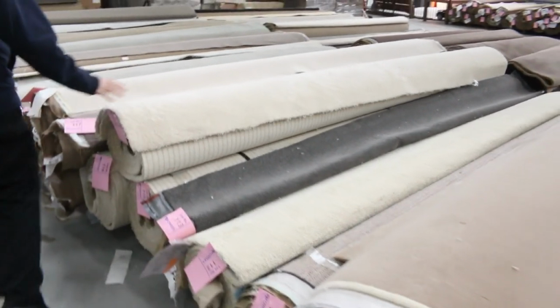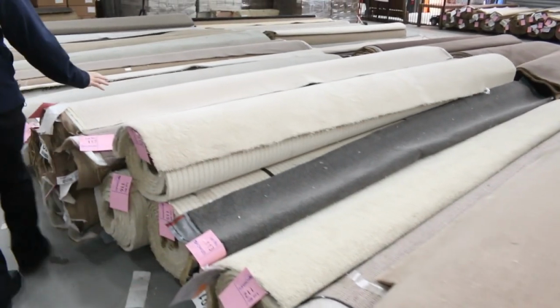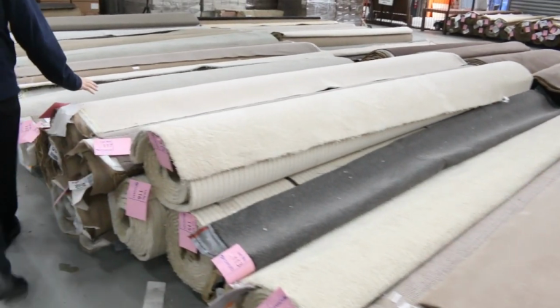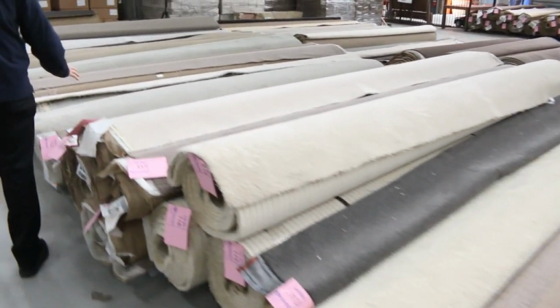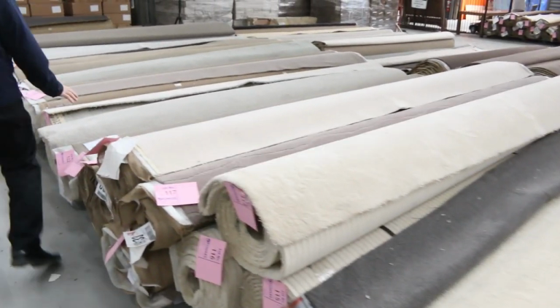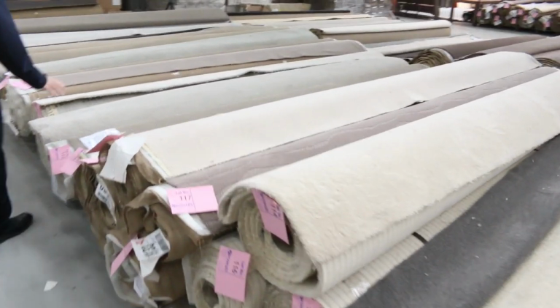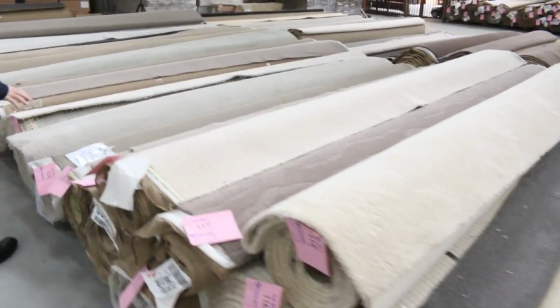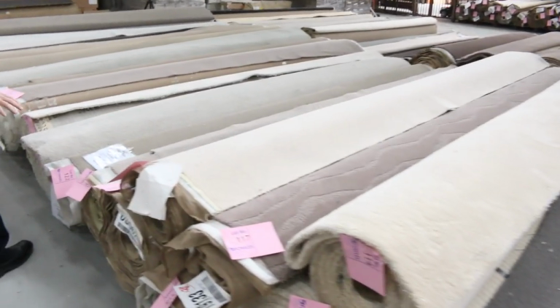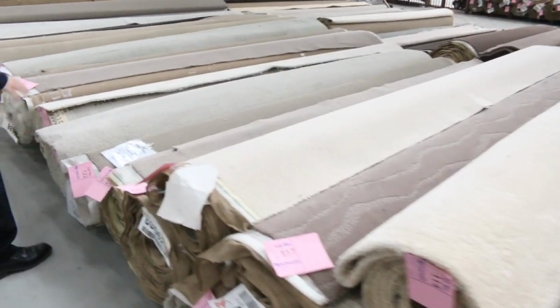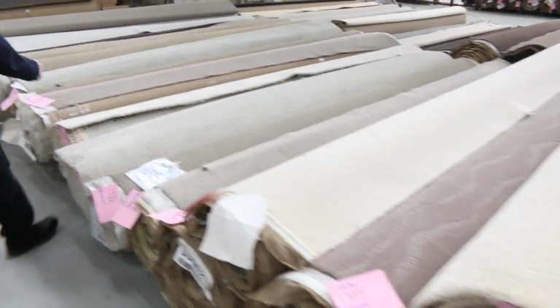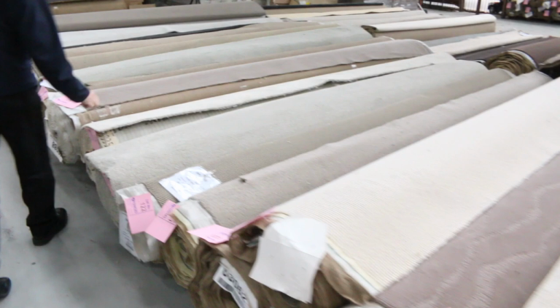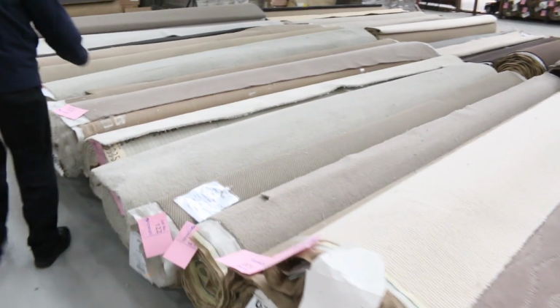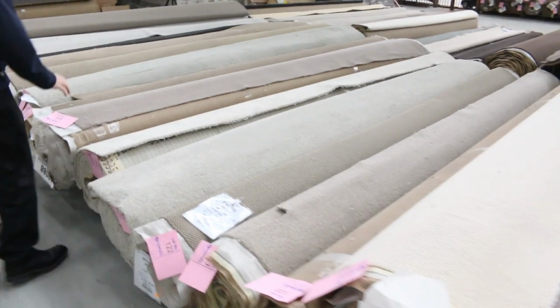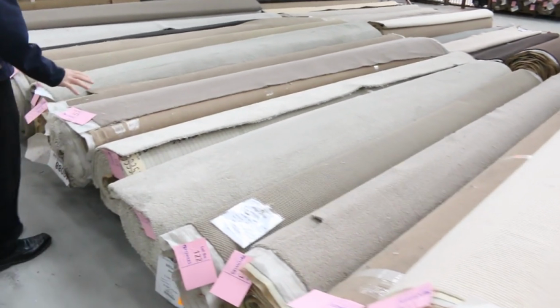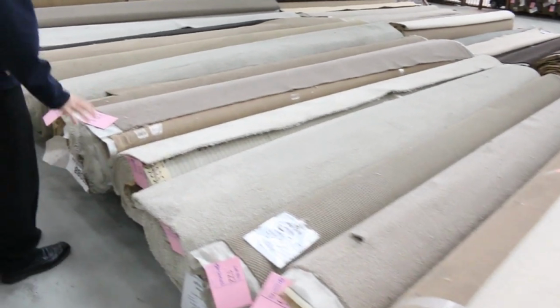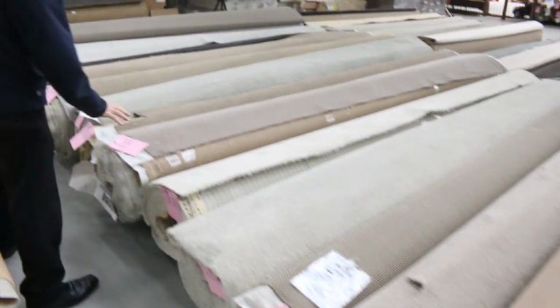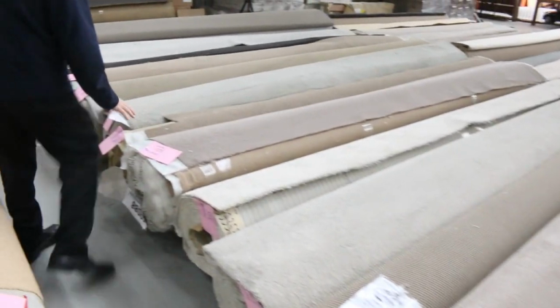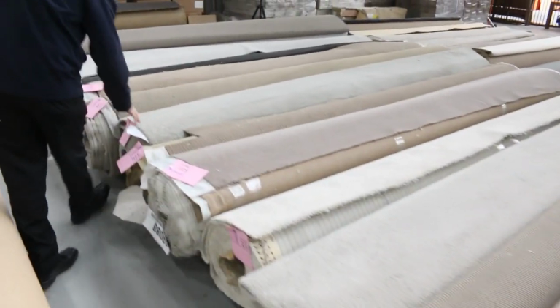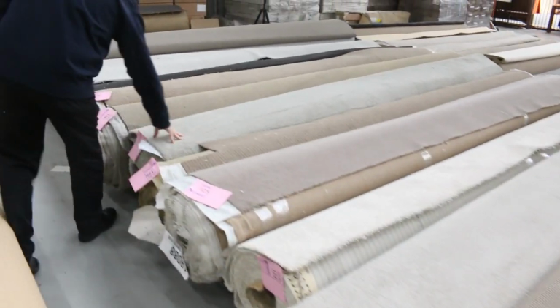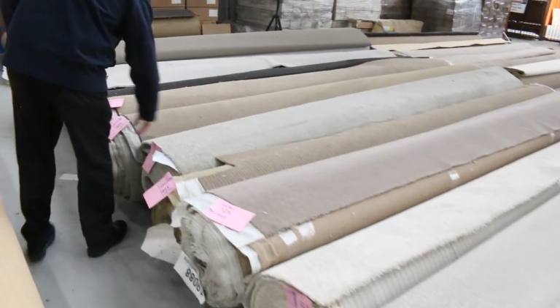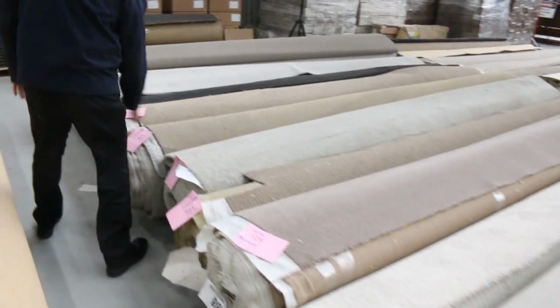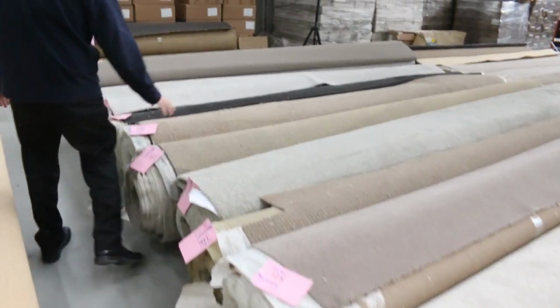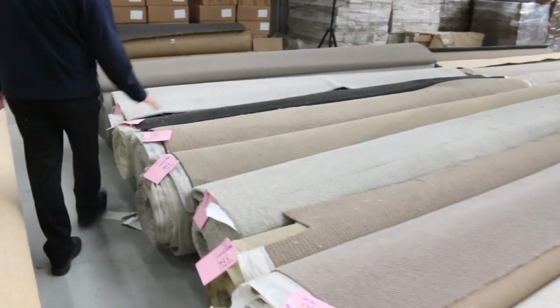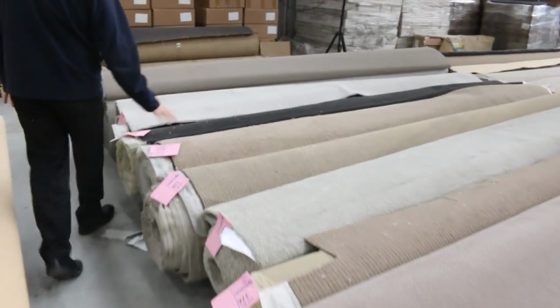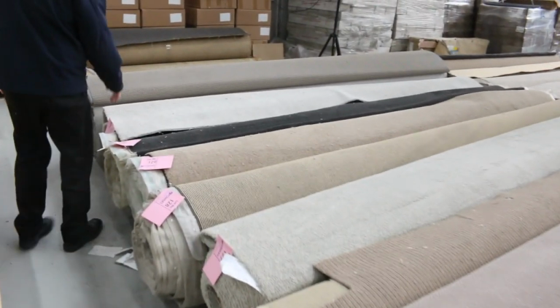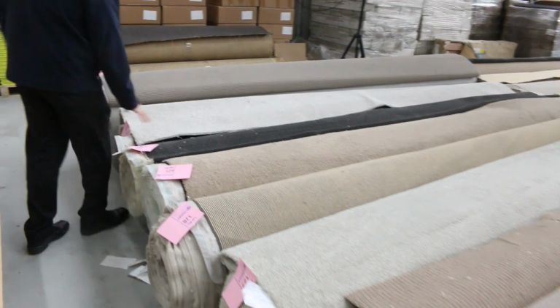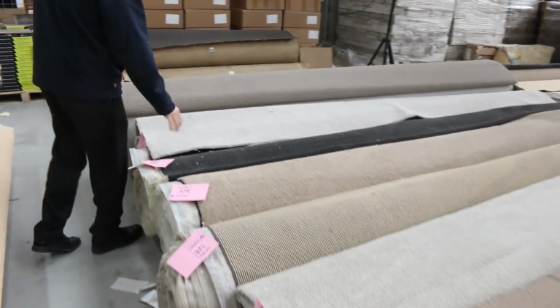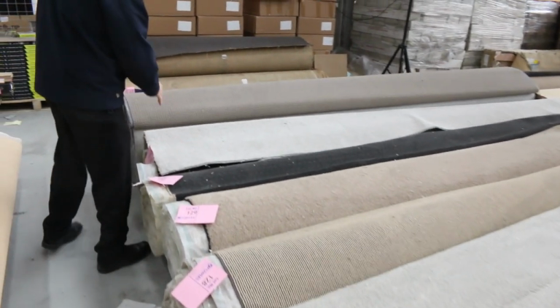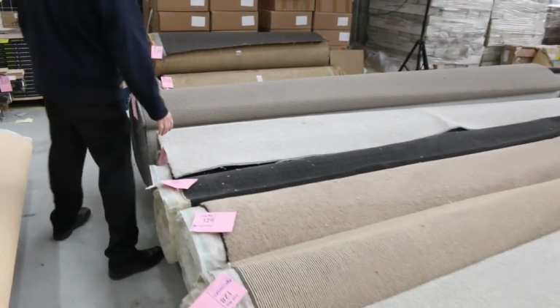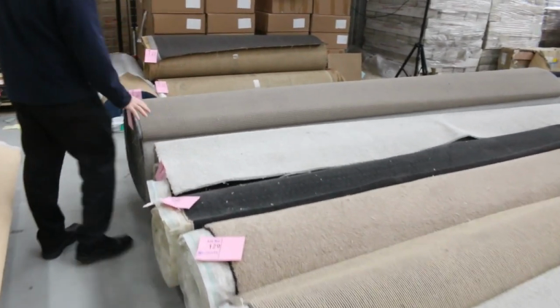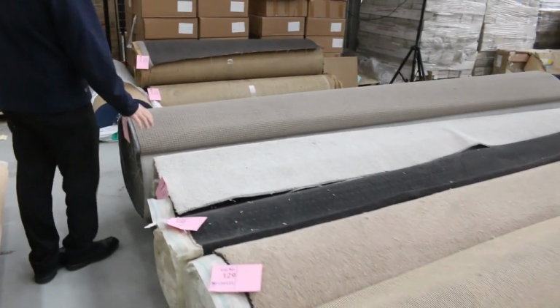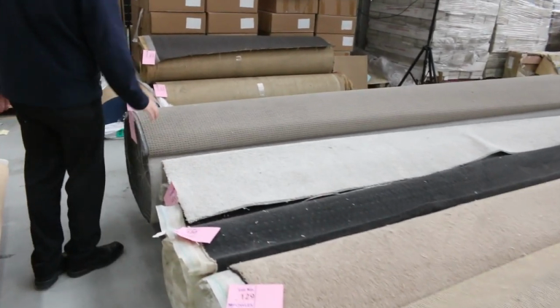Working our way through here, these bin-size rolls generally sell for around about $25 to $30 a metre. As you can see there's lots of twist piles and loop piles — dark and light colours, a bit of a mix of everything.